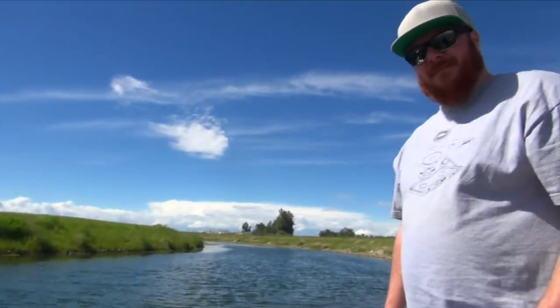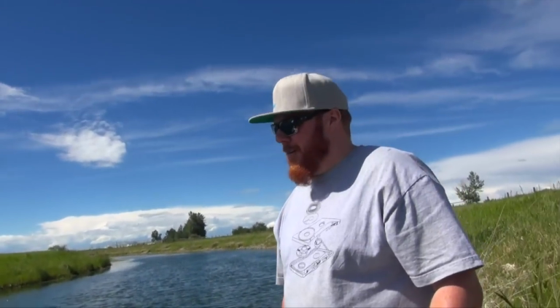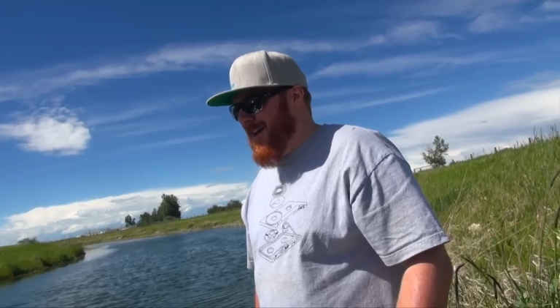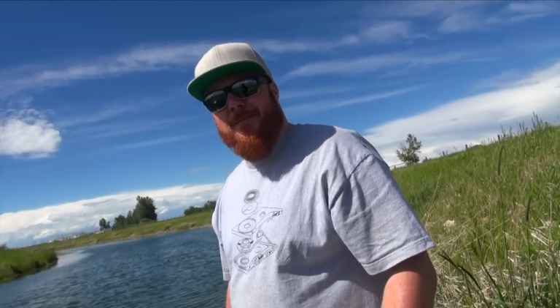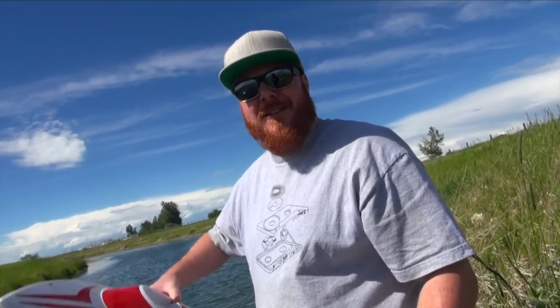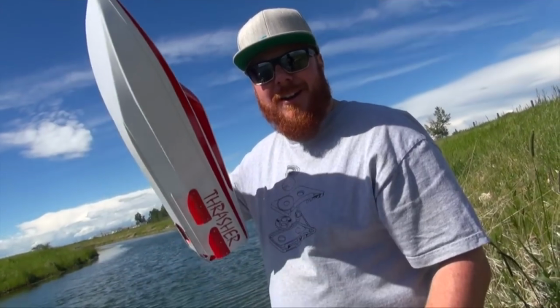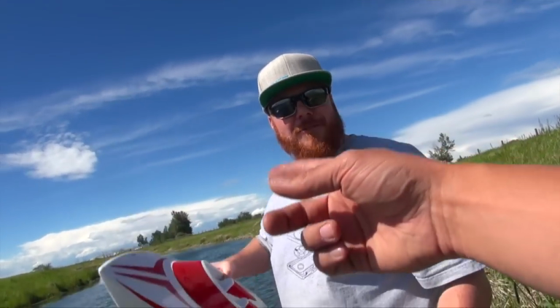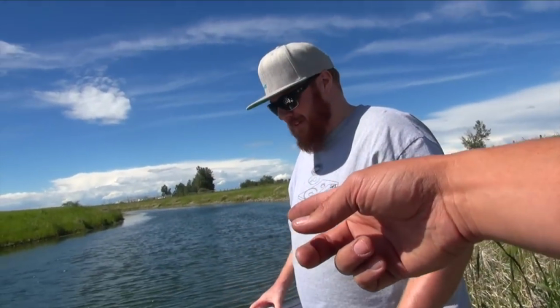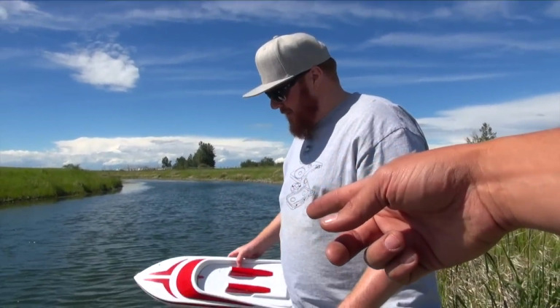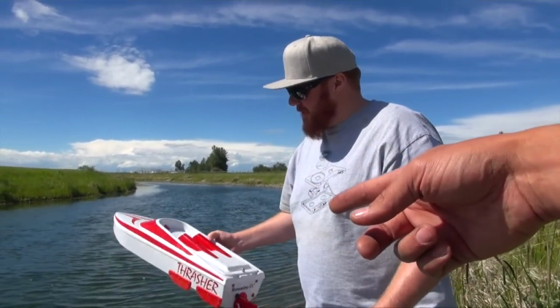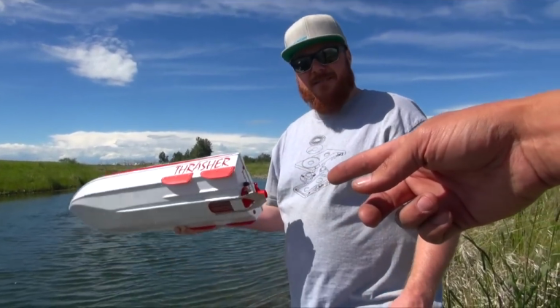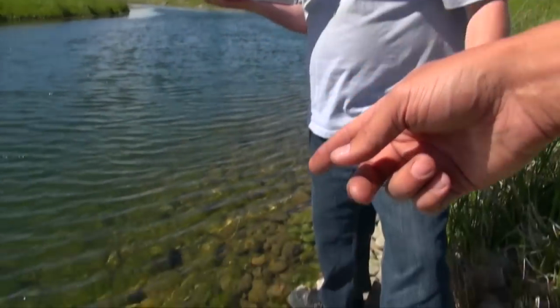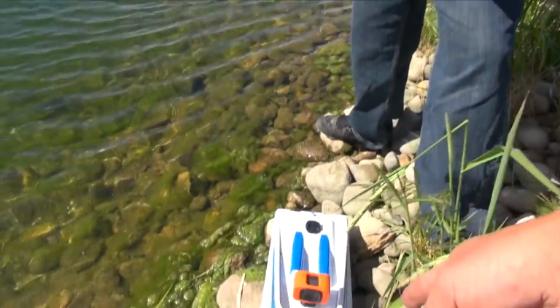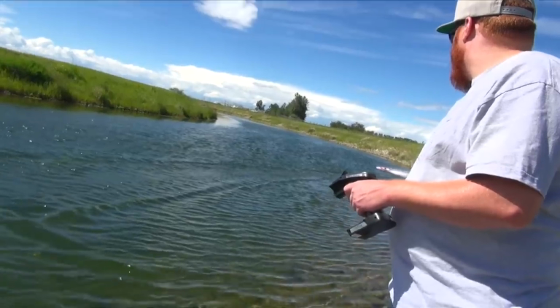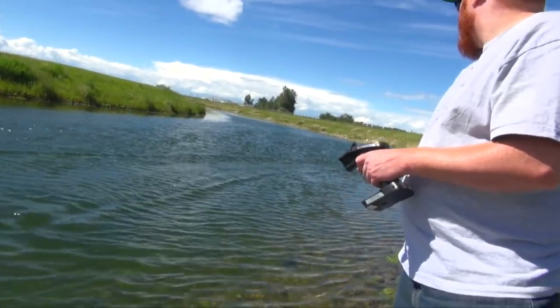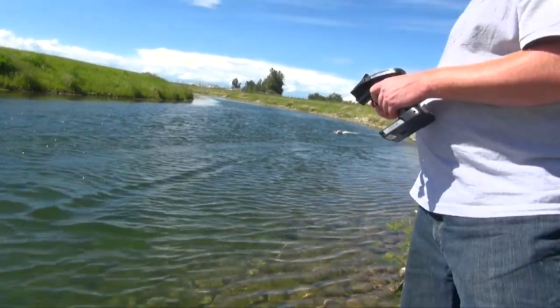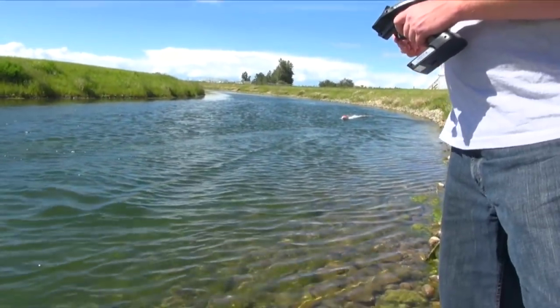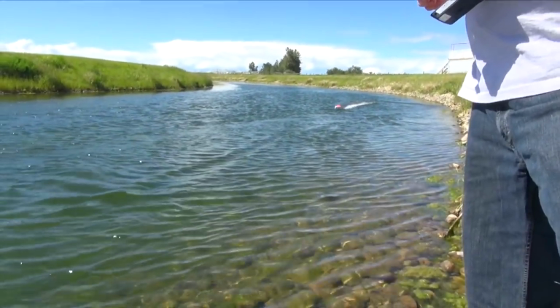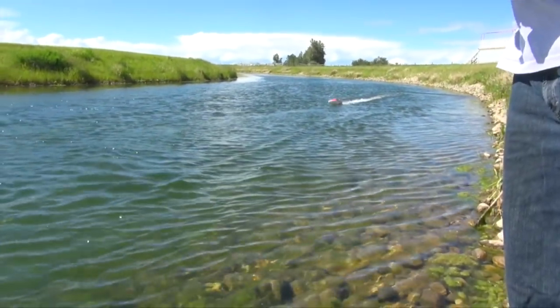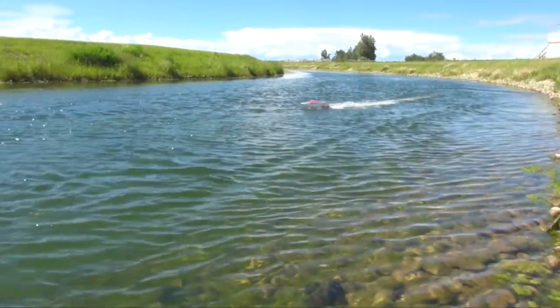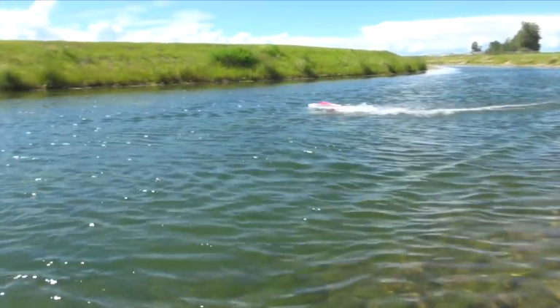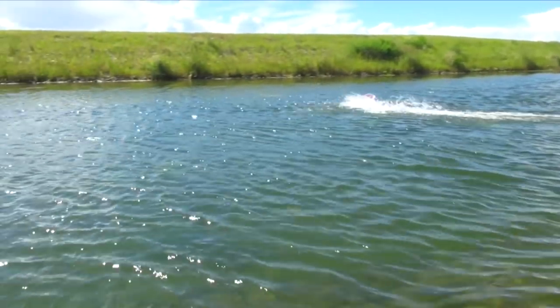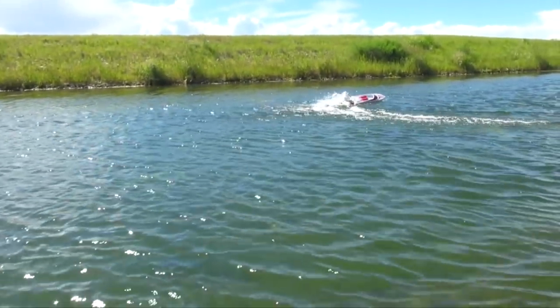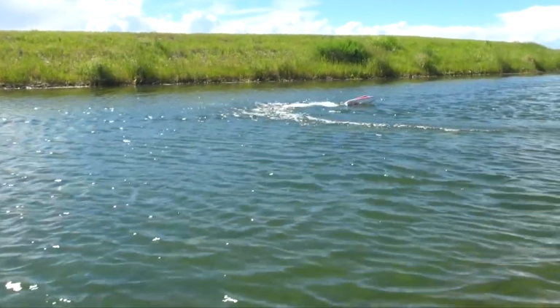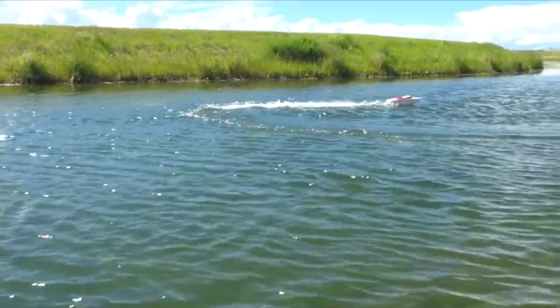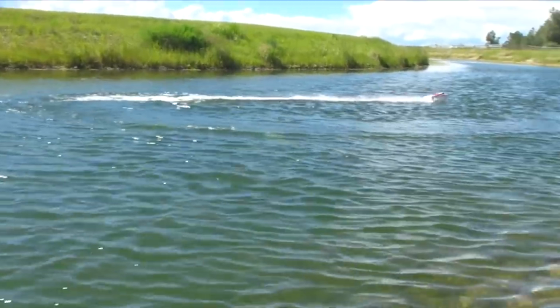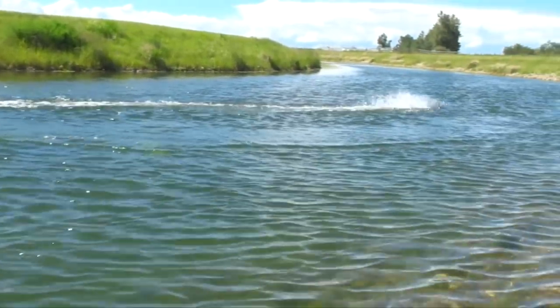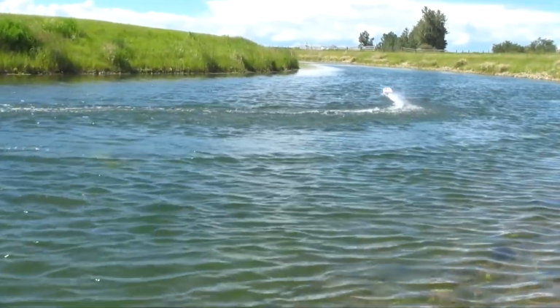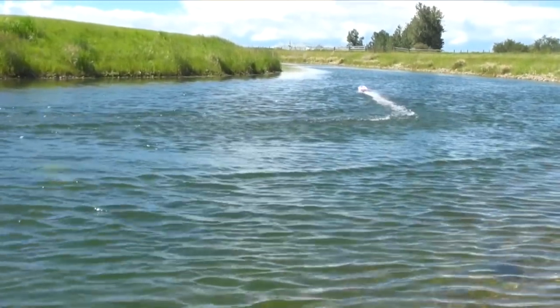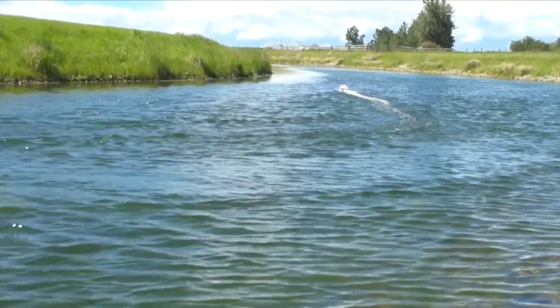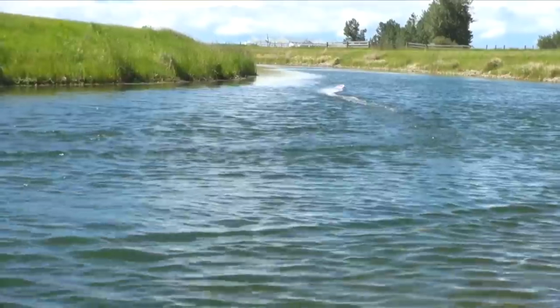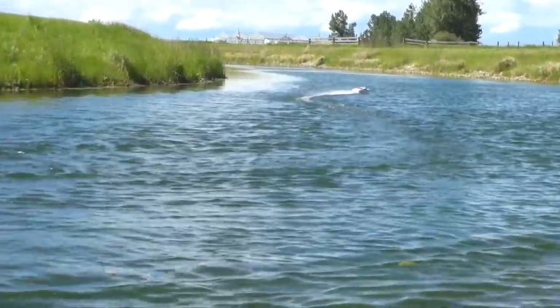Shall we get Thrasher? I got it in my hand, I'm ready to go. 6S LiPo today? 6S. Yeah, same with mine. First boating of the season! Yeah, you haven't run anything yet. Nothing this summer at all, not a single RC.